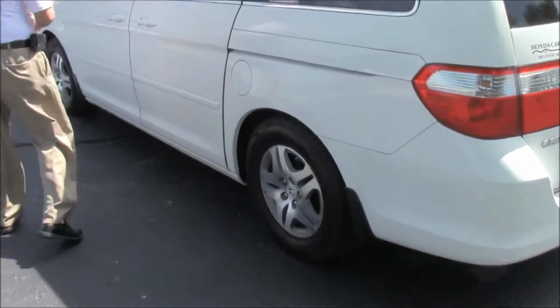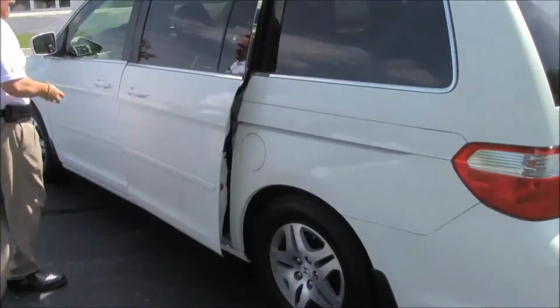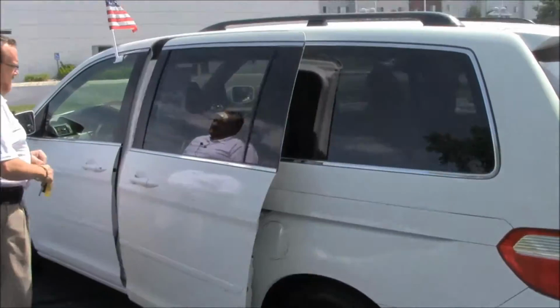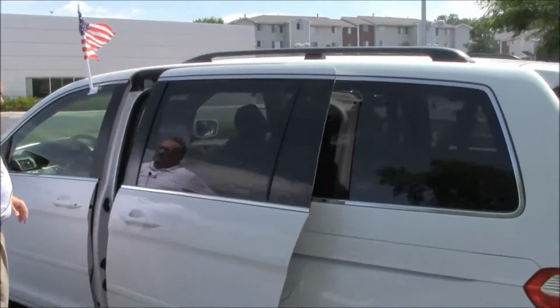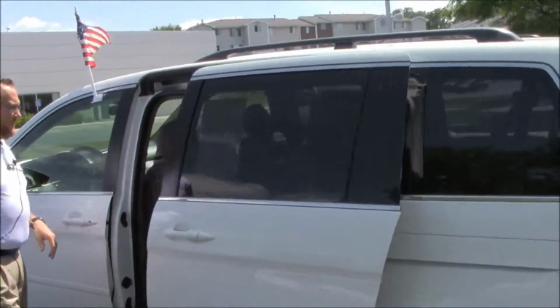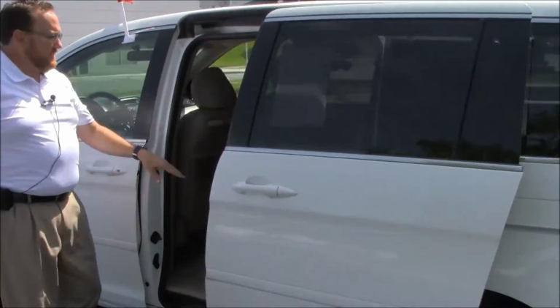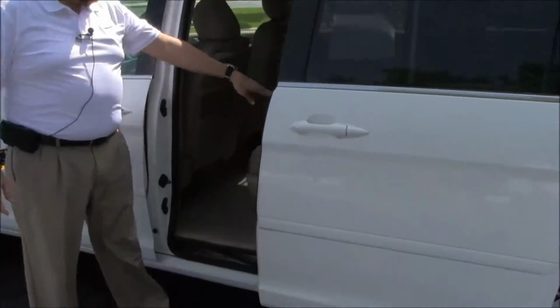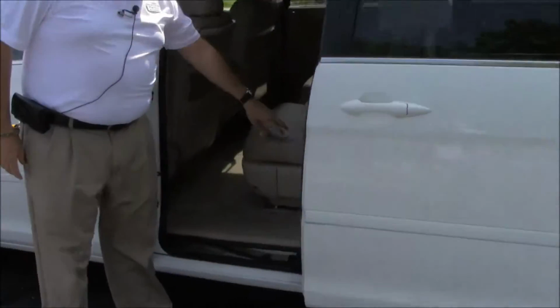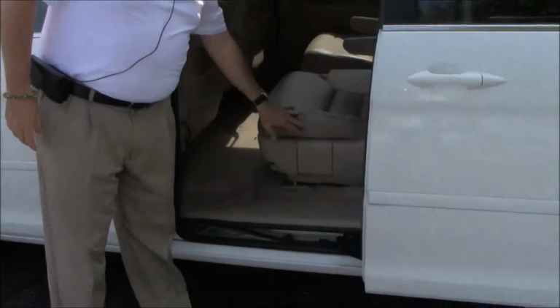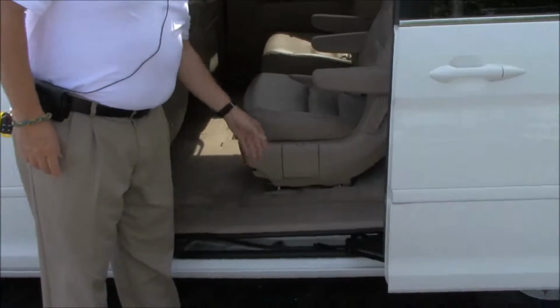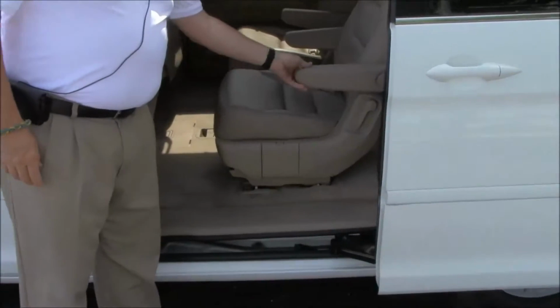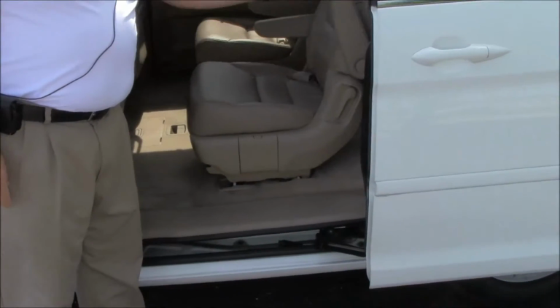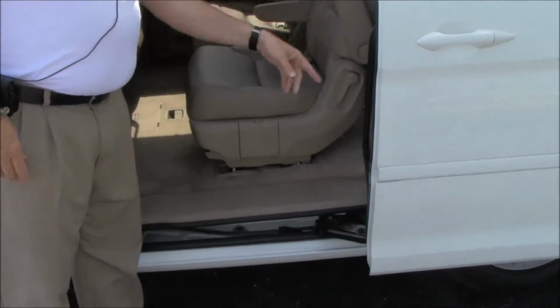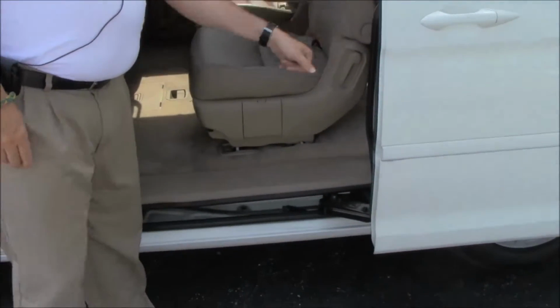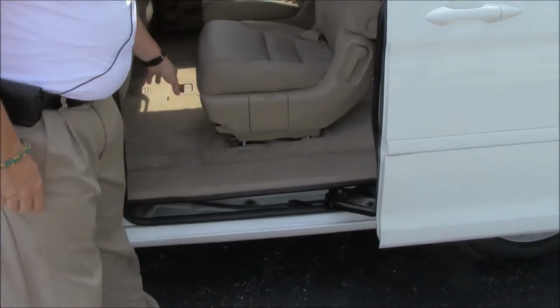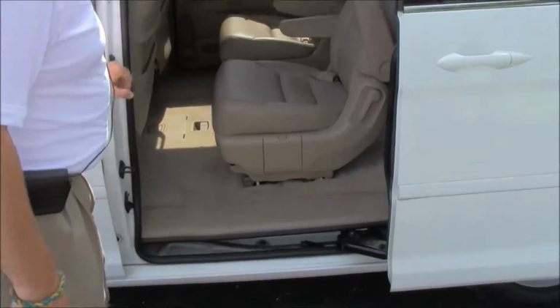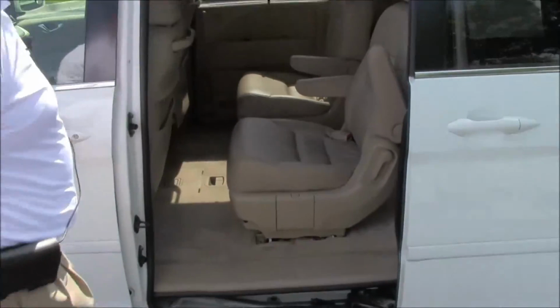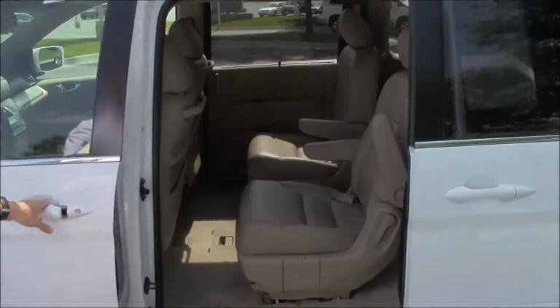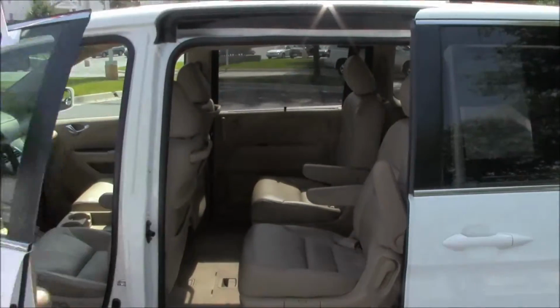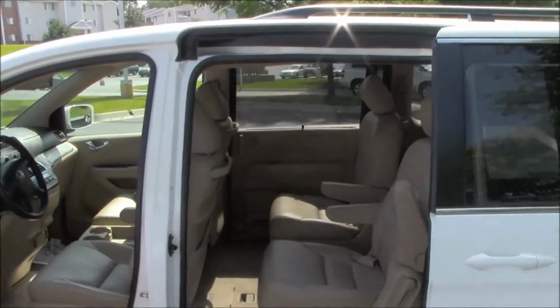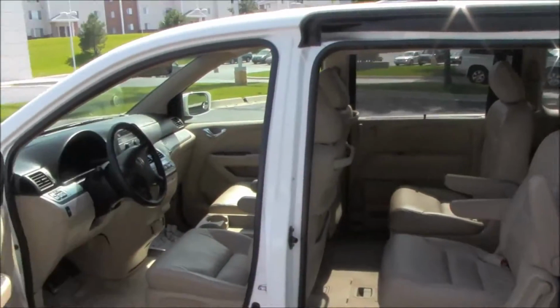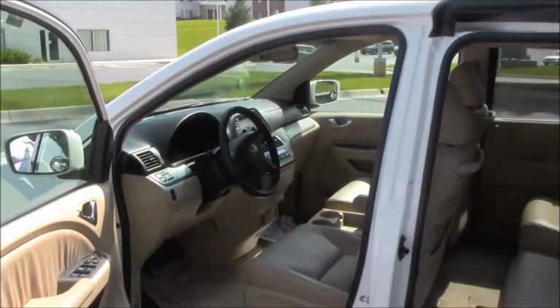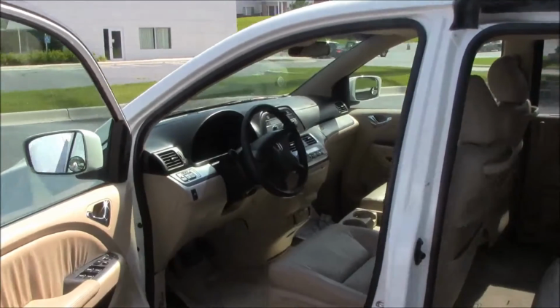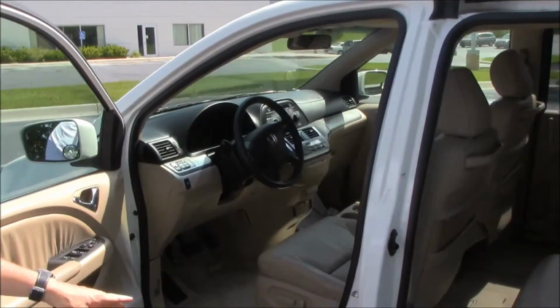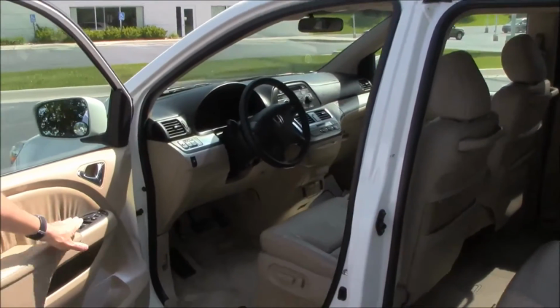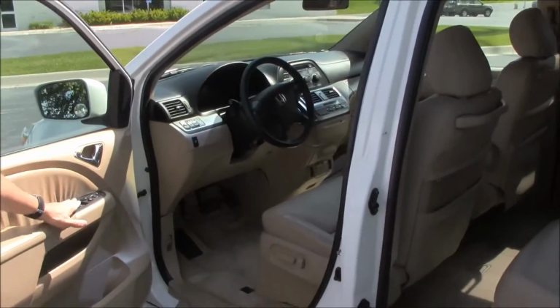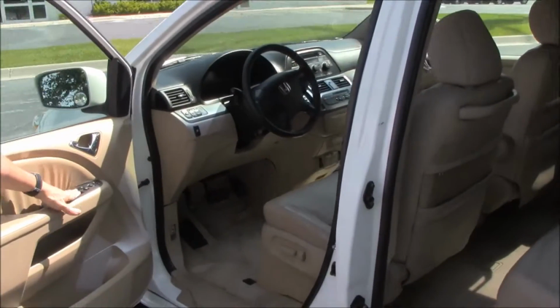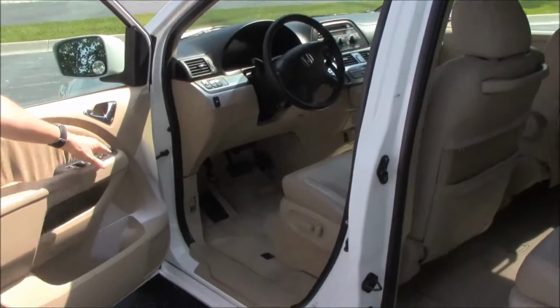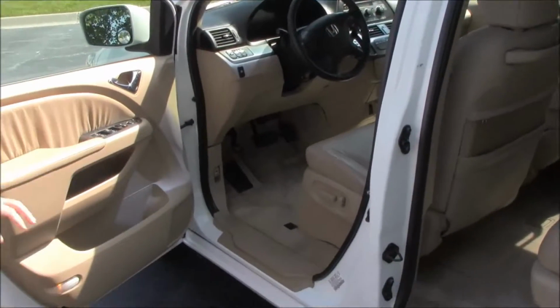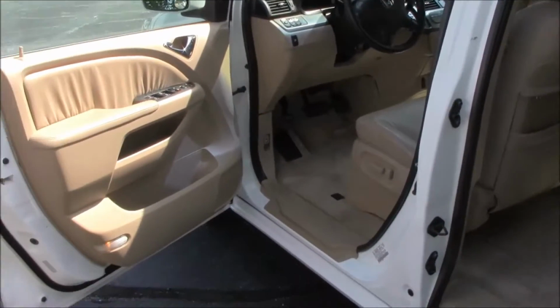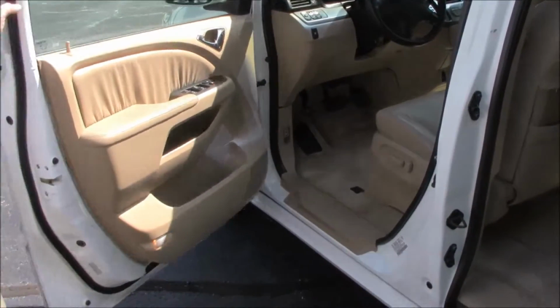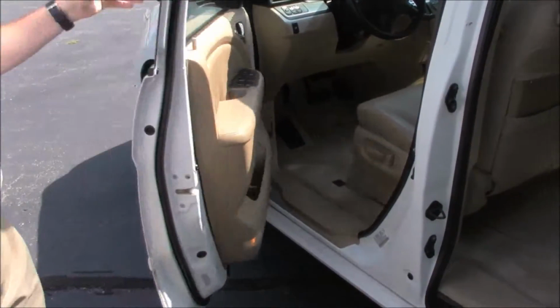You do have your LATCH system for child safety seats, child security door locks, mat pockets in the back. Six-way power driver seat, power windows, power locks, power mirrors — exterior mirrors are heated.